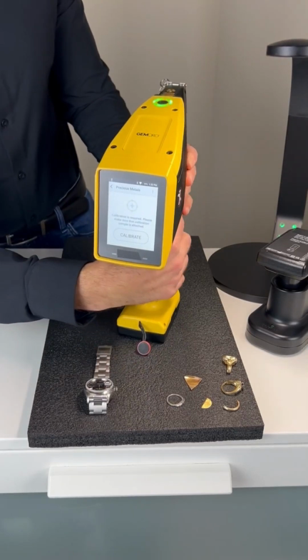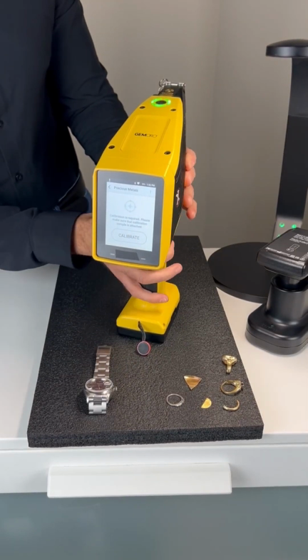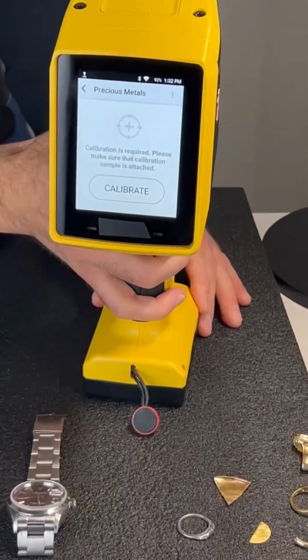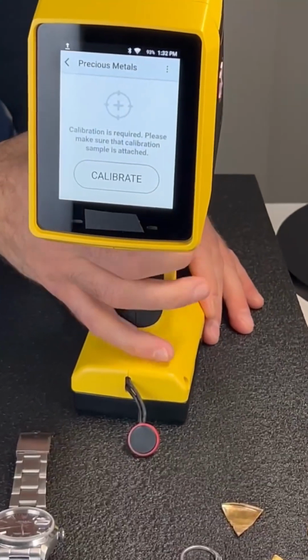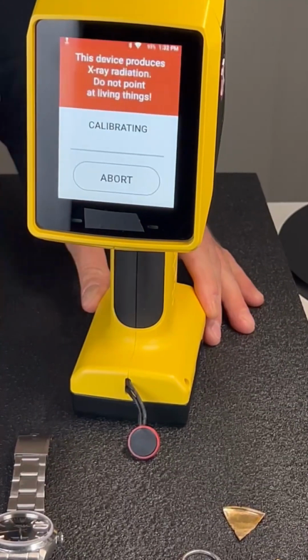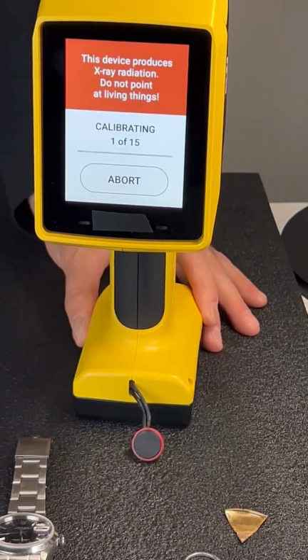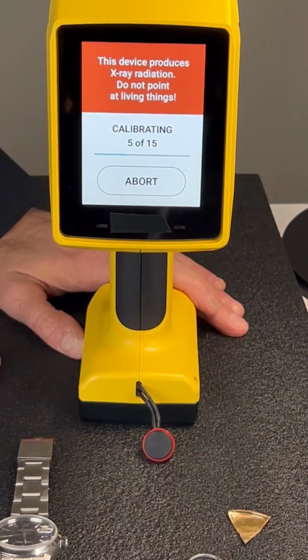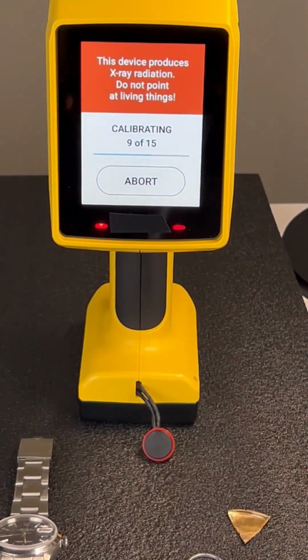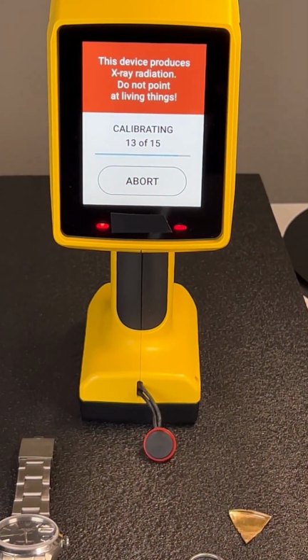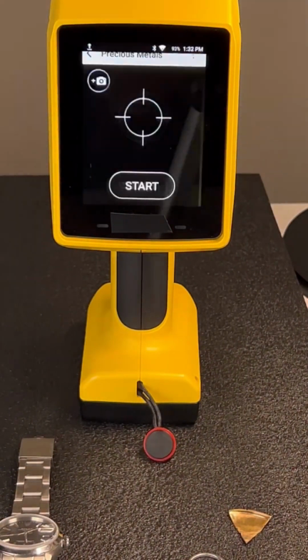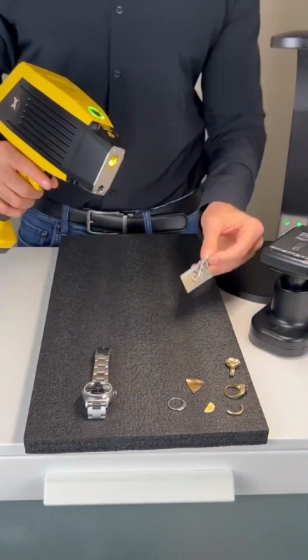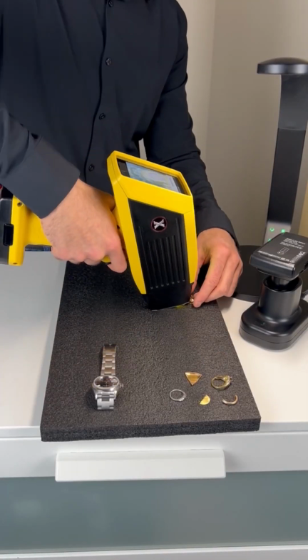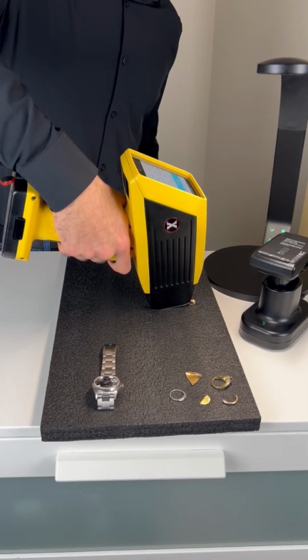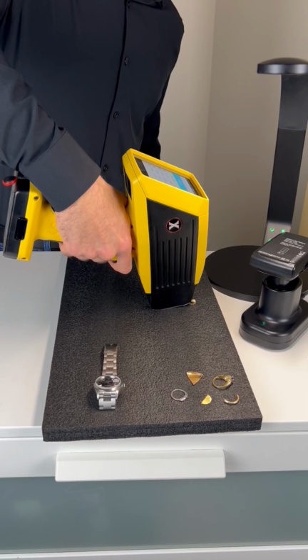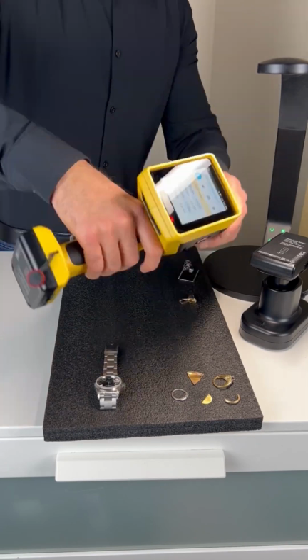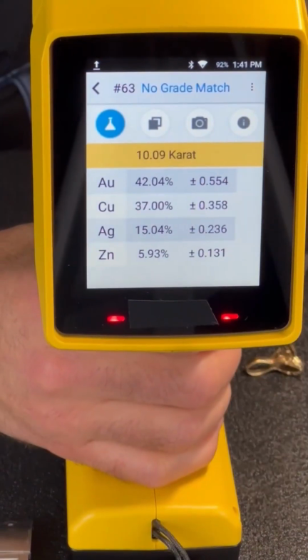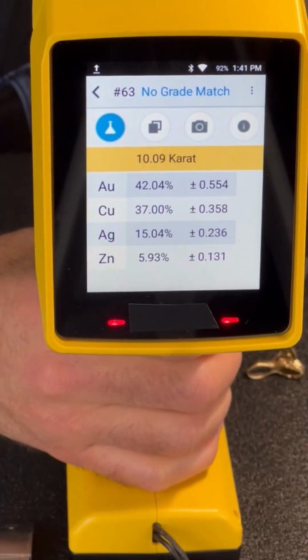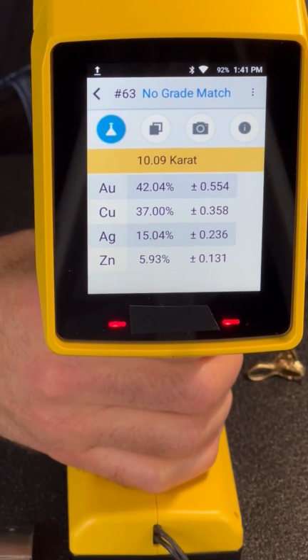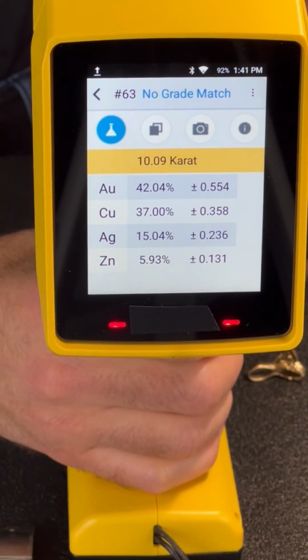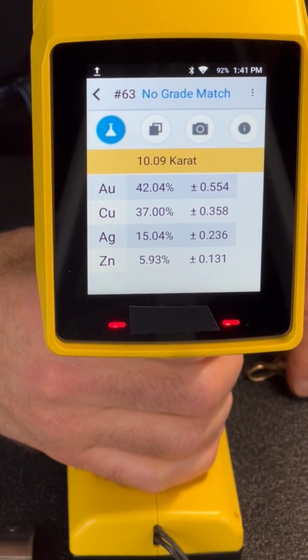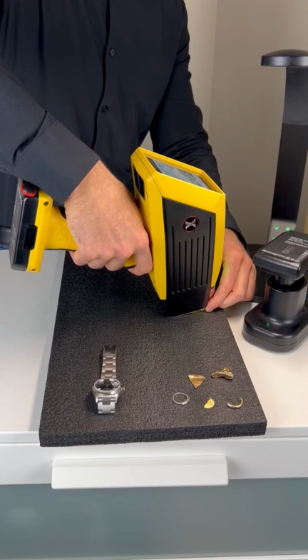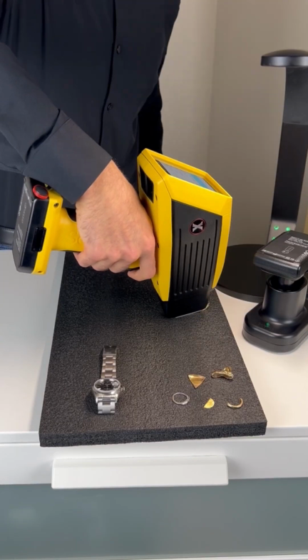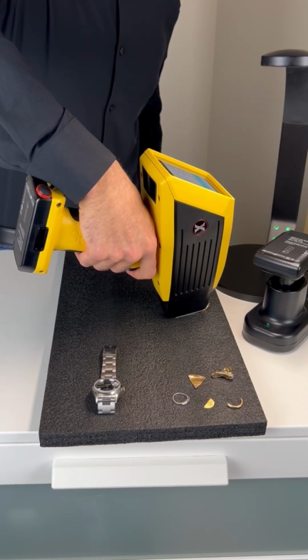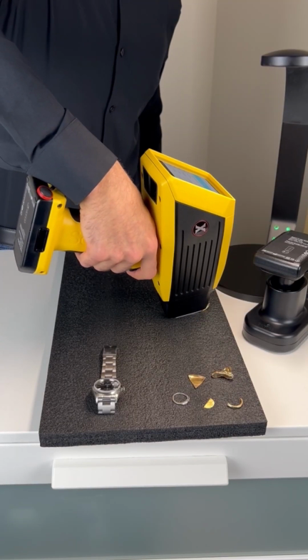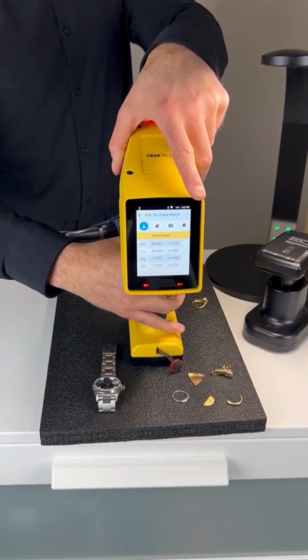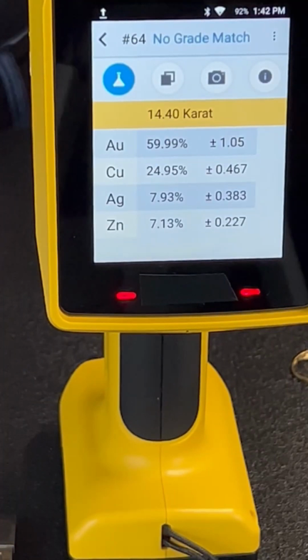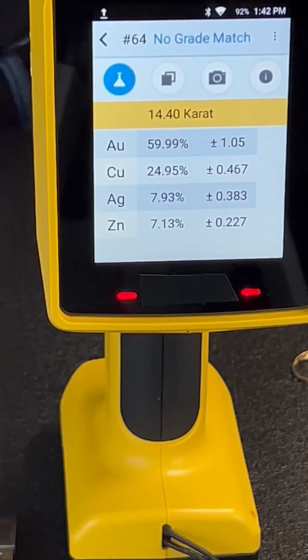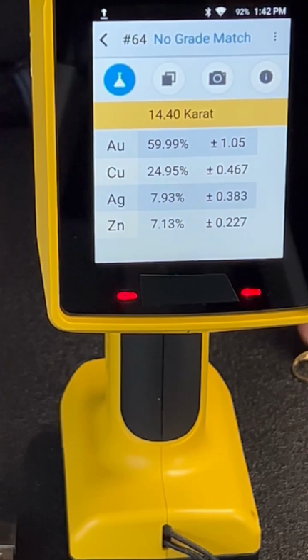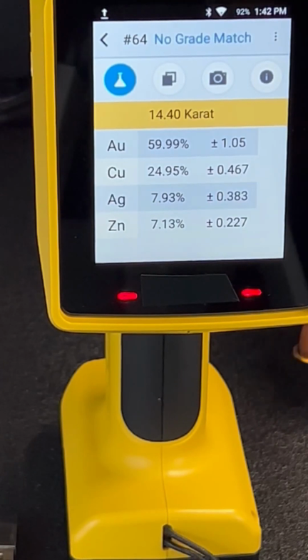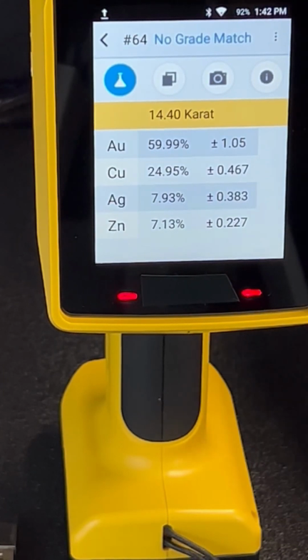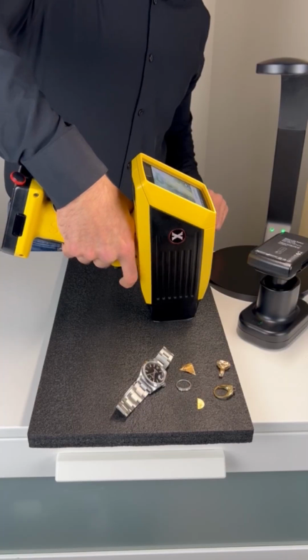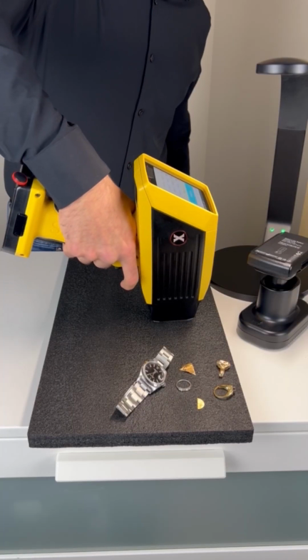It's fantastic for testing all your gold, platinum, silver, and plated items. And even — get this — it's got all your stainless steel IDs including 304, 316, and 904L stainless steel, which is Rolex's signature metal.